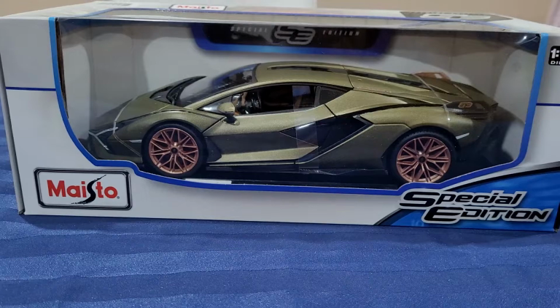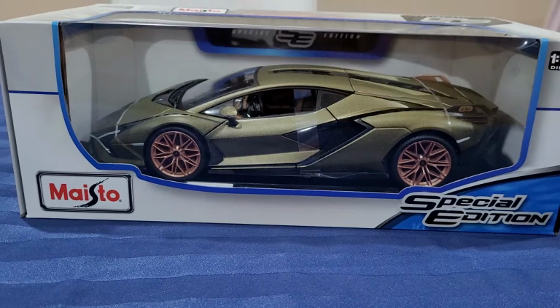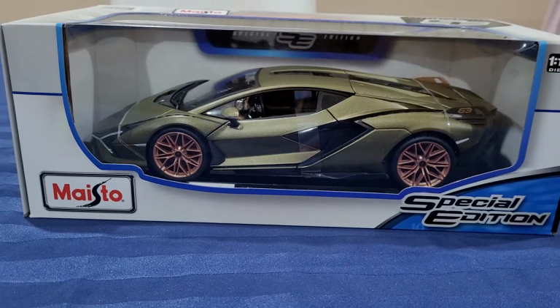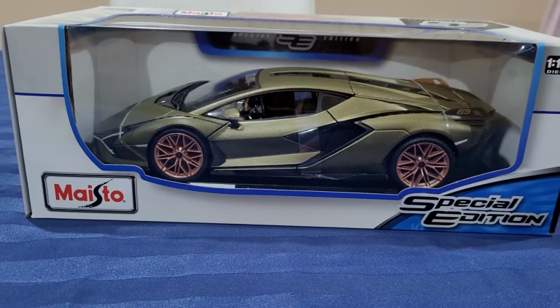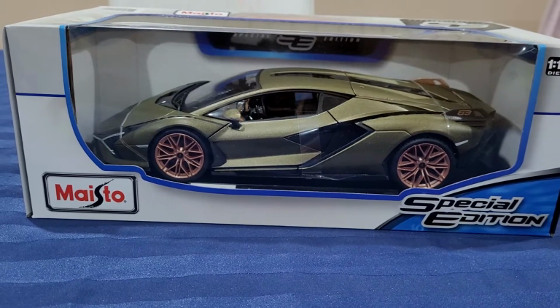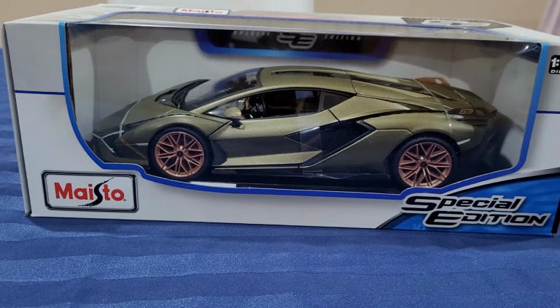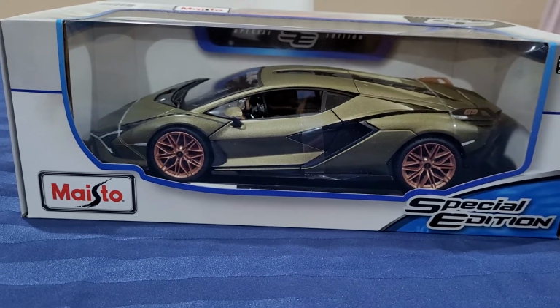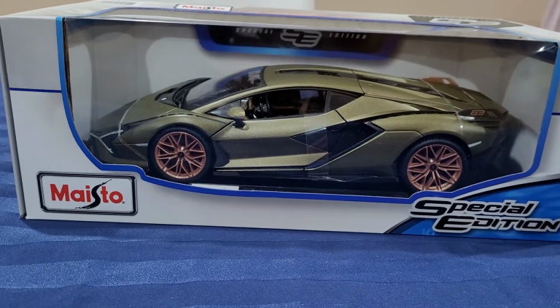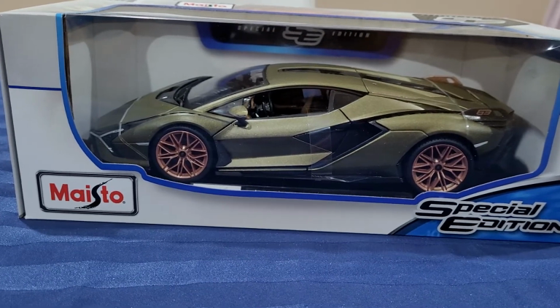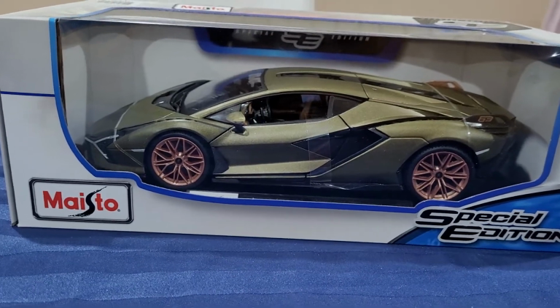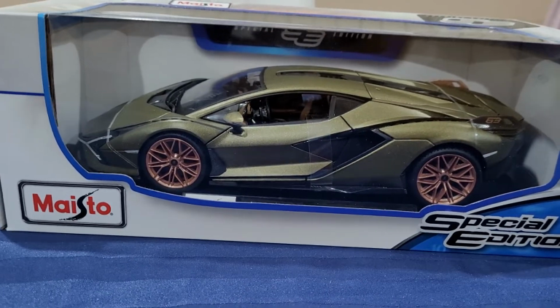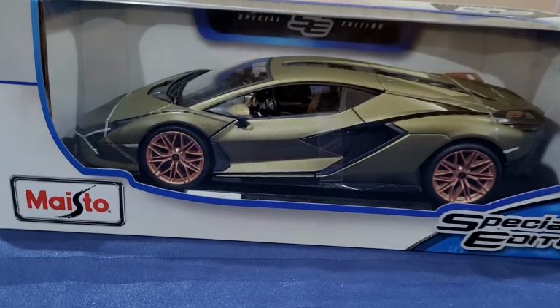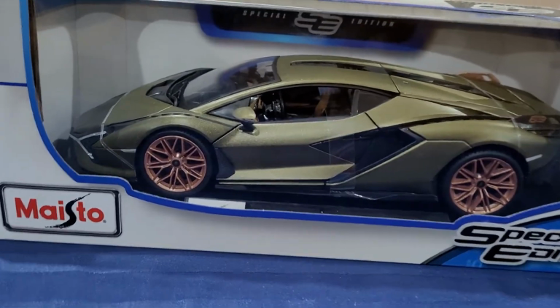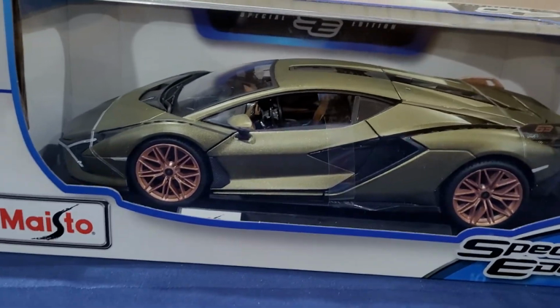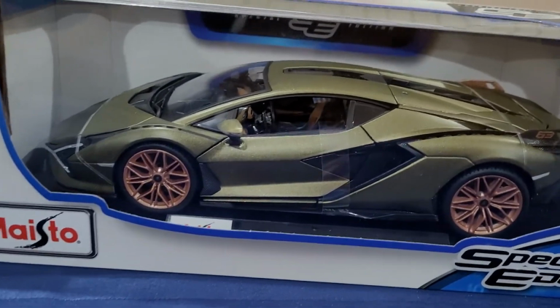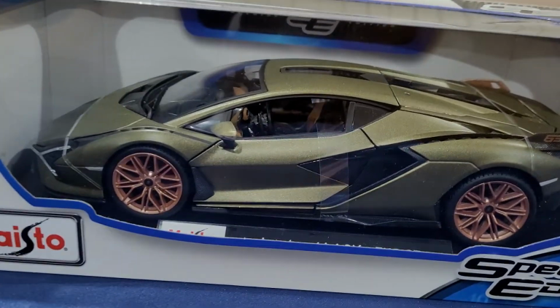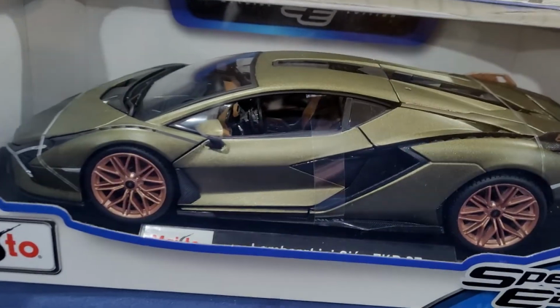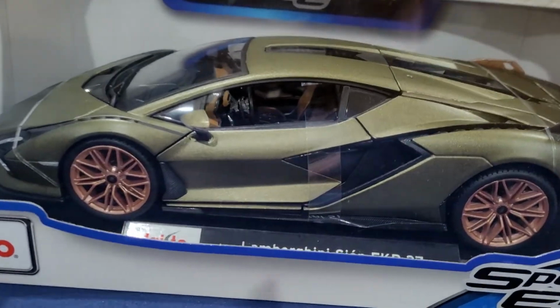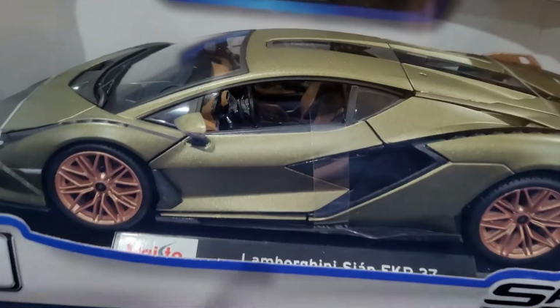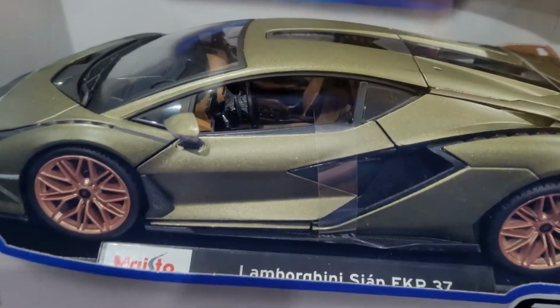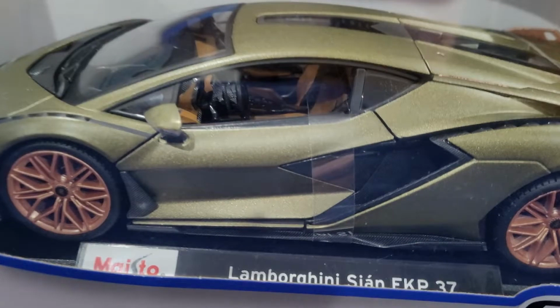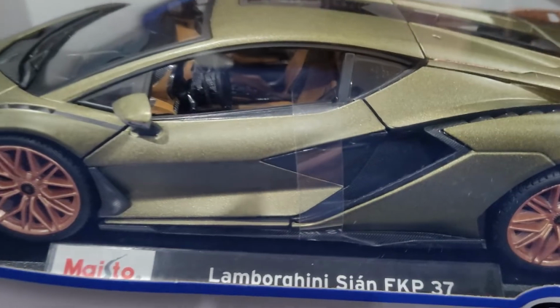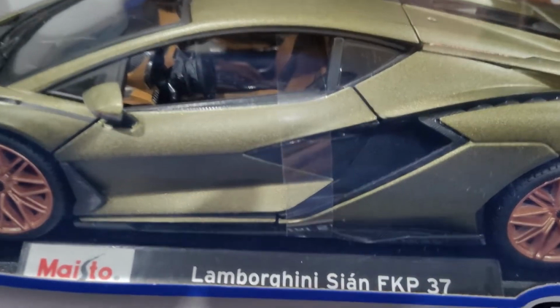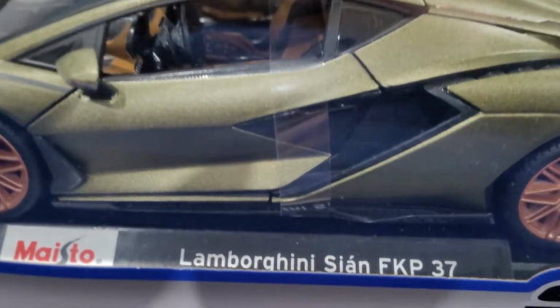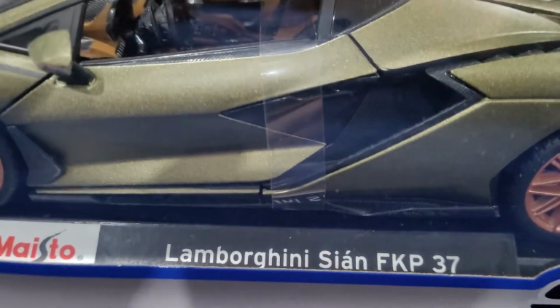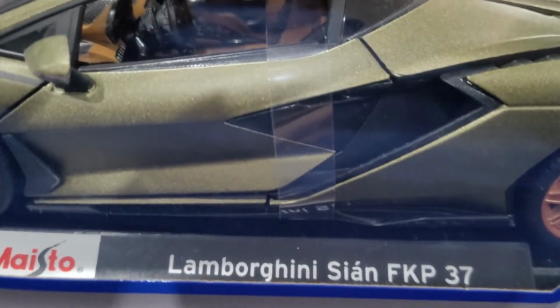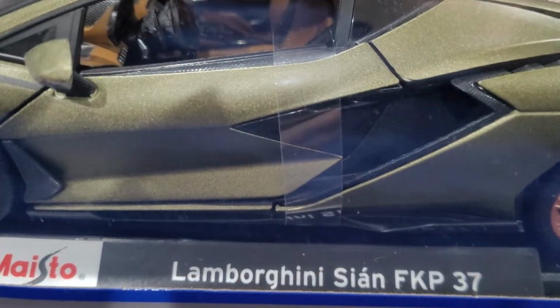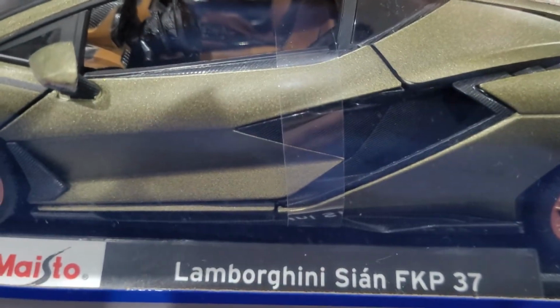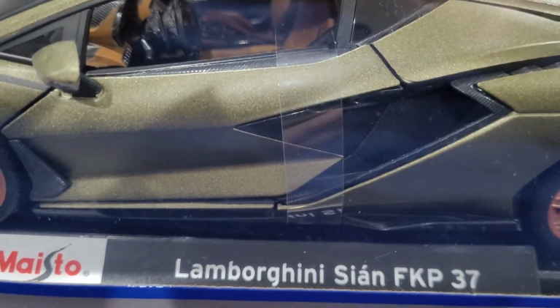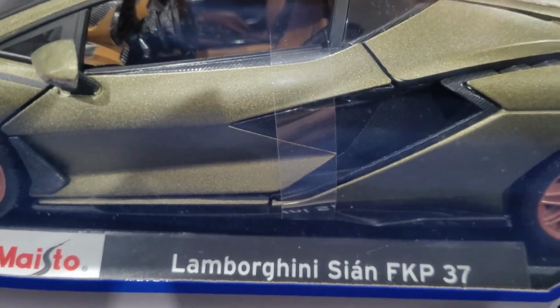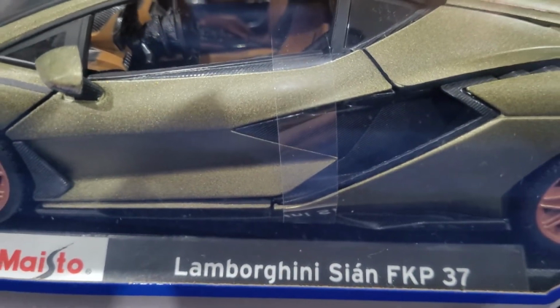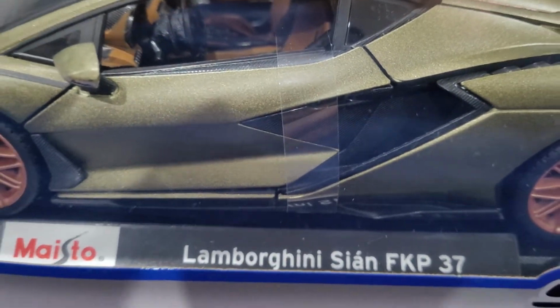Hey guys, Ernest here. Today we're doing an unboxing of a Lamborghini Sian FKP 37.